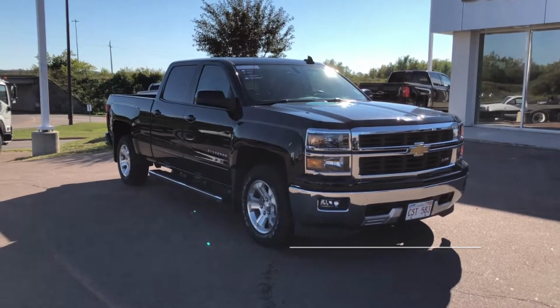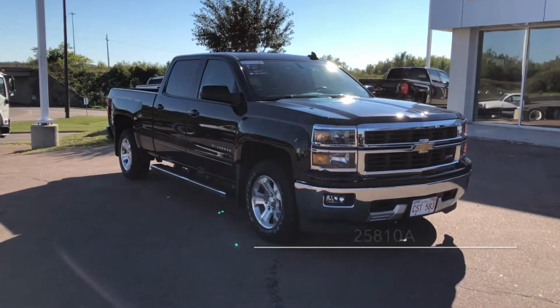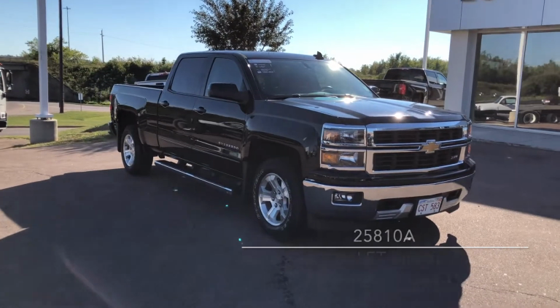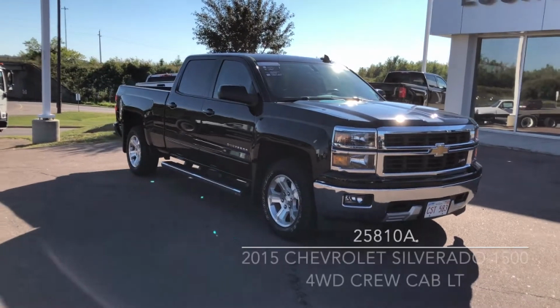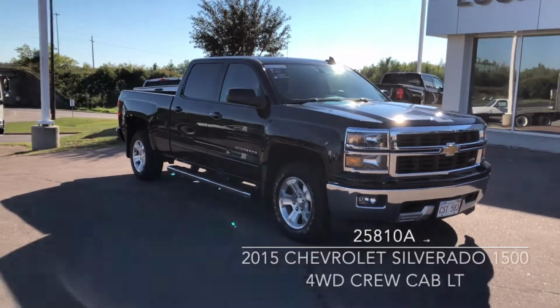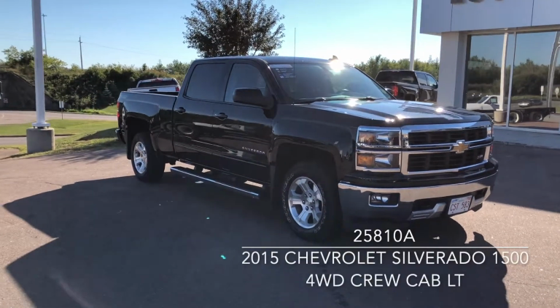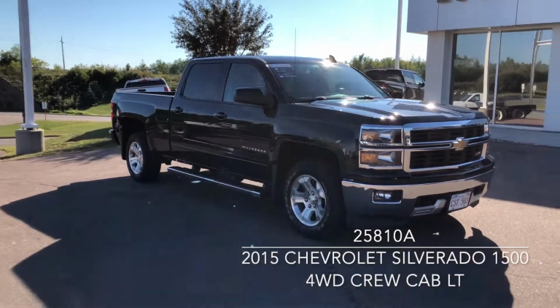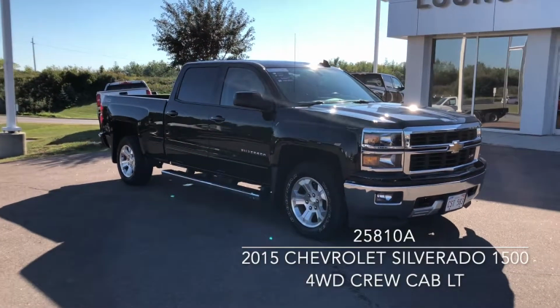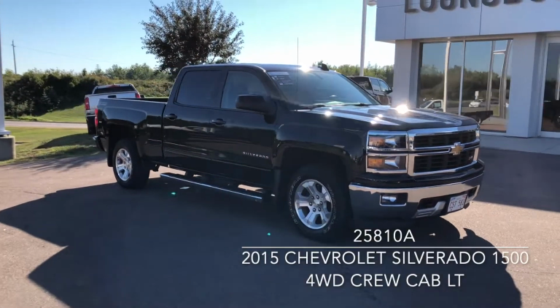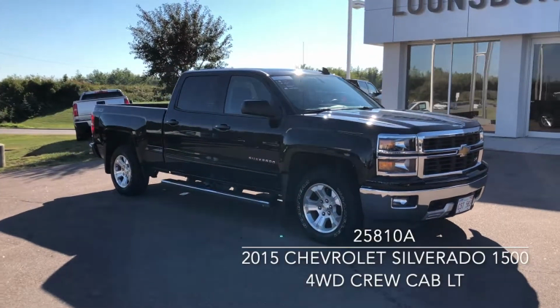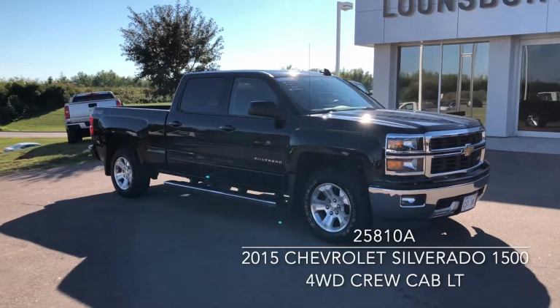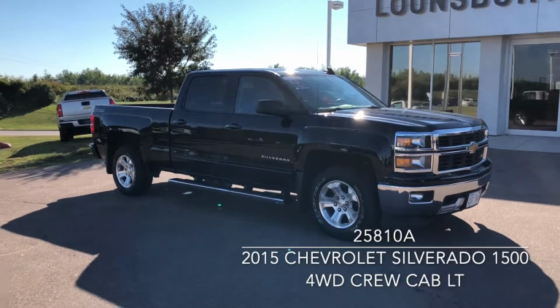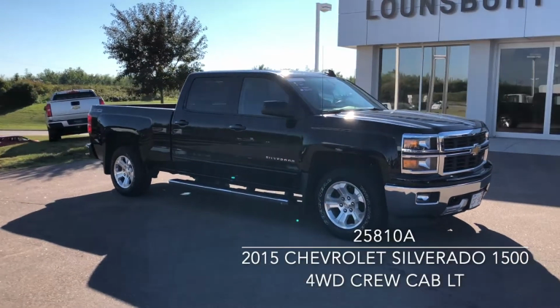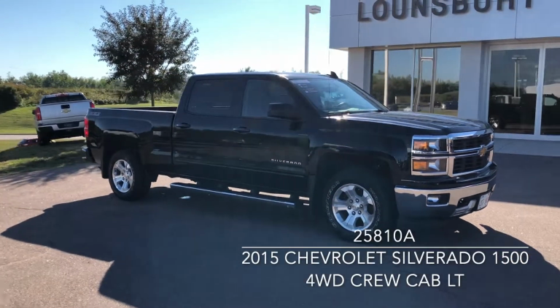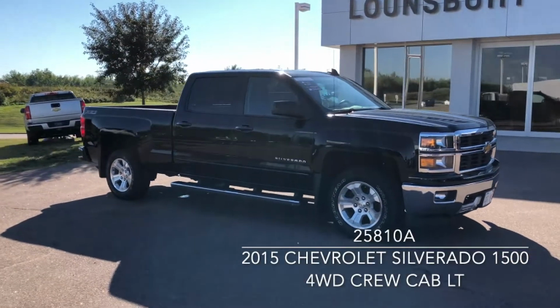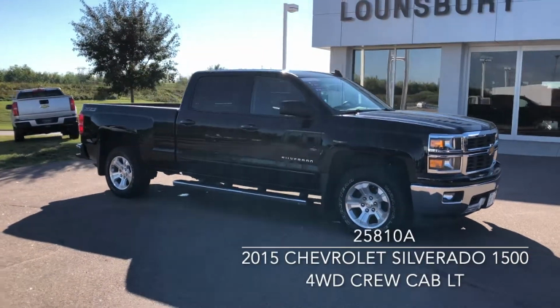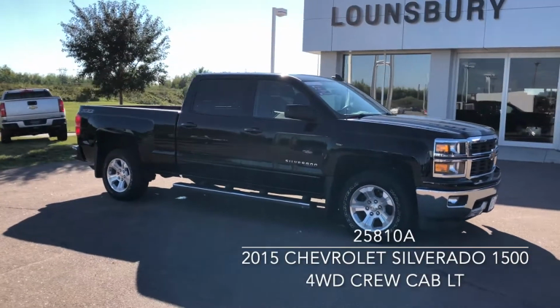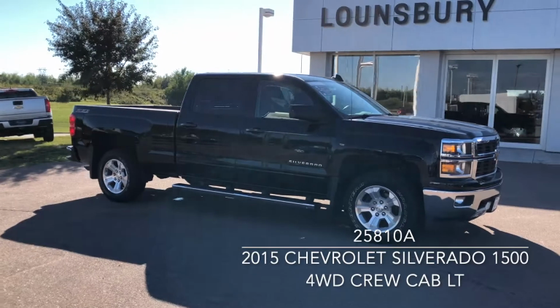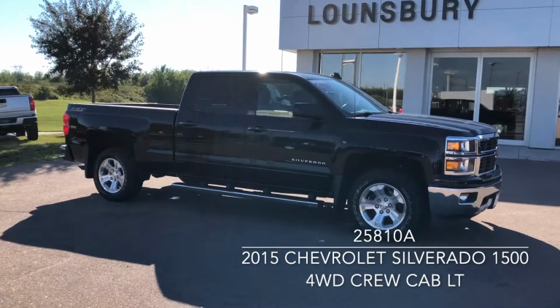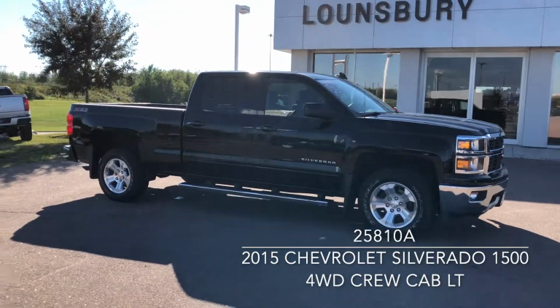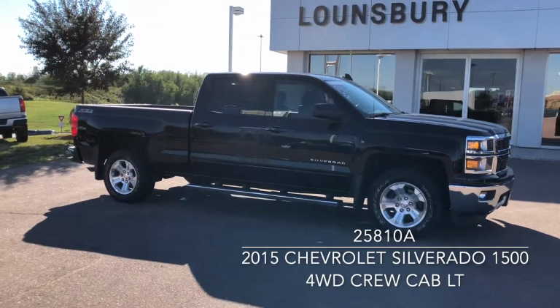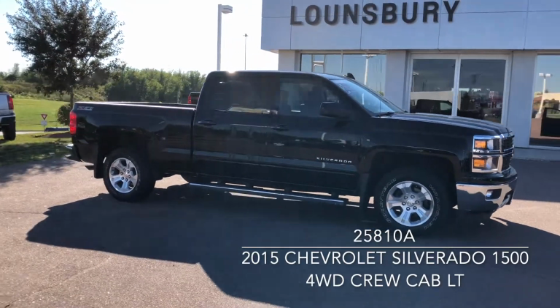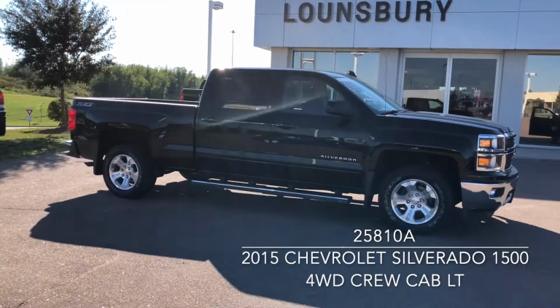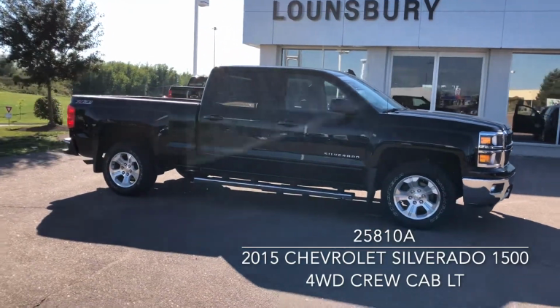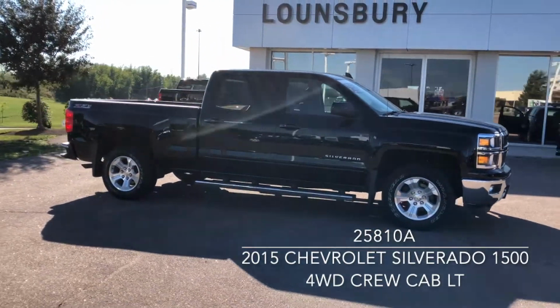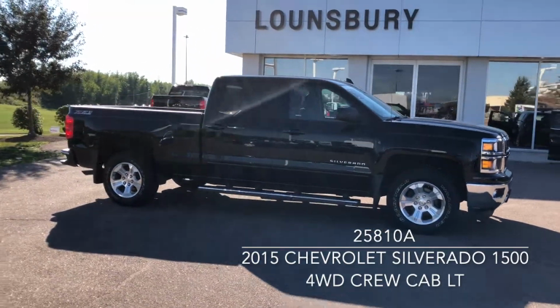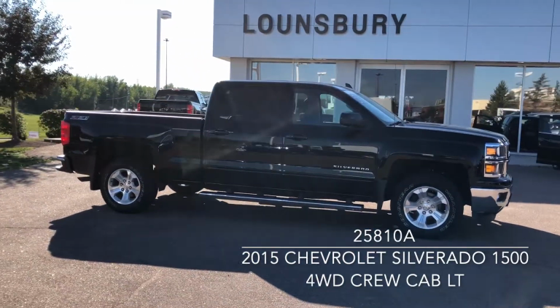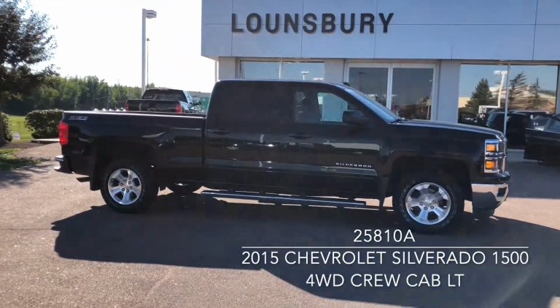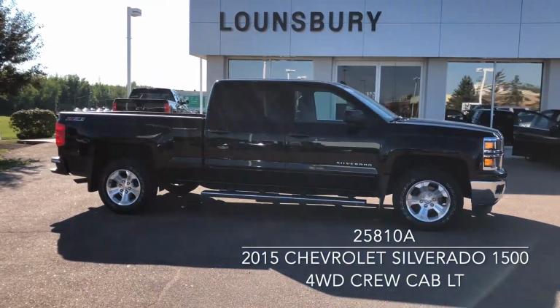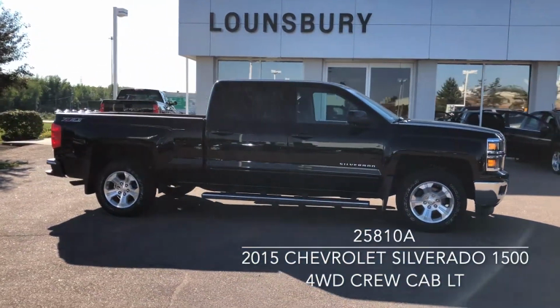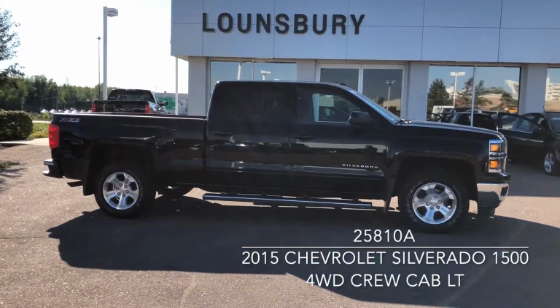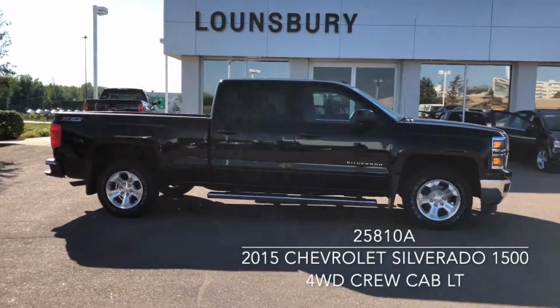This is a 2015 Chevrolet Silverado 1500 LT in black, currently available at Lounsbury Moncton for $33,995.